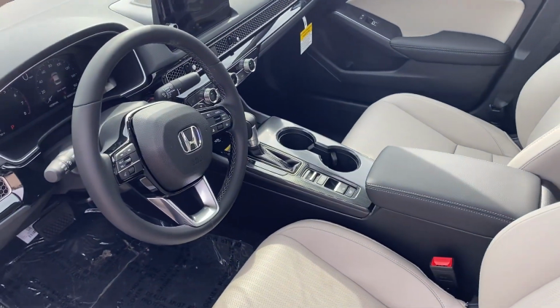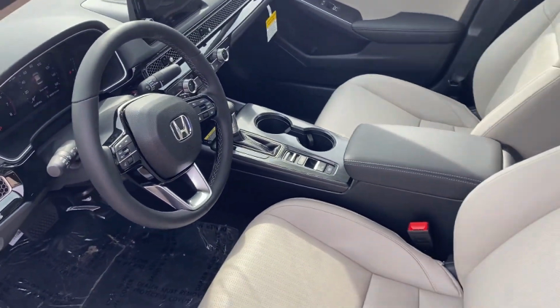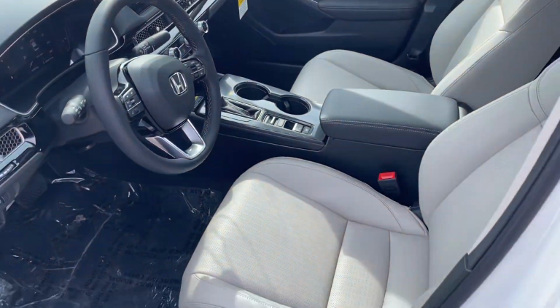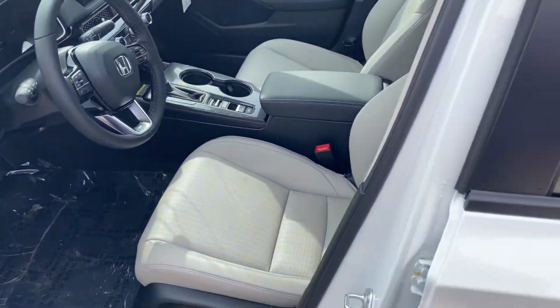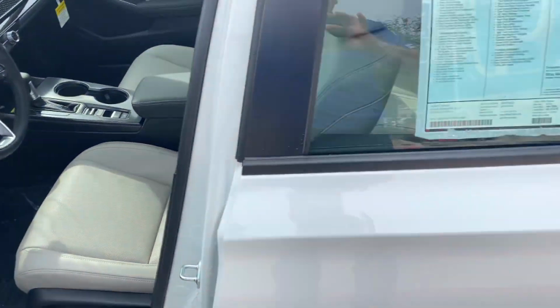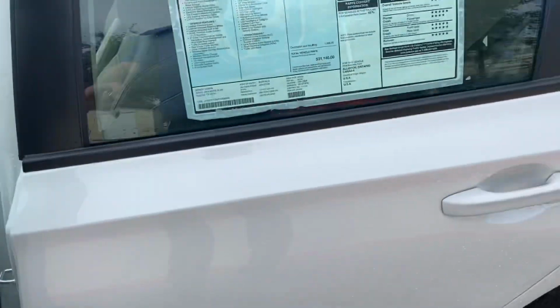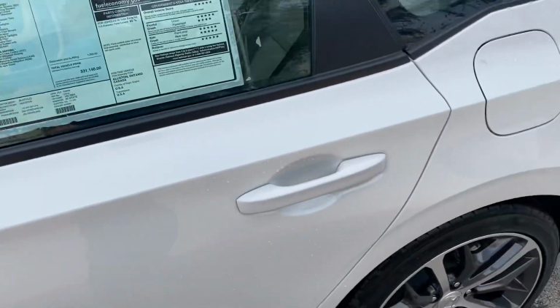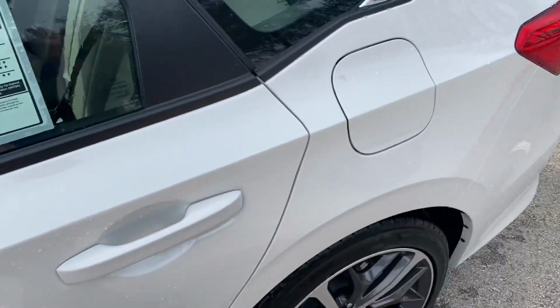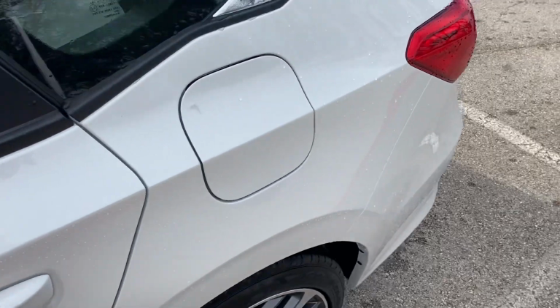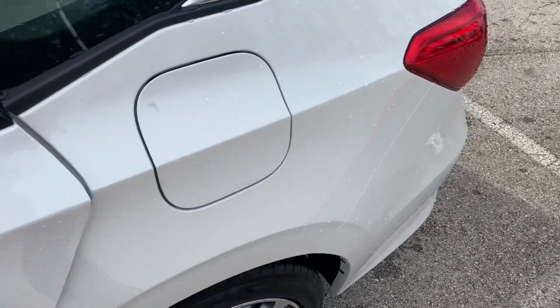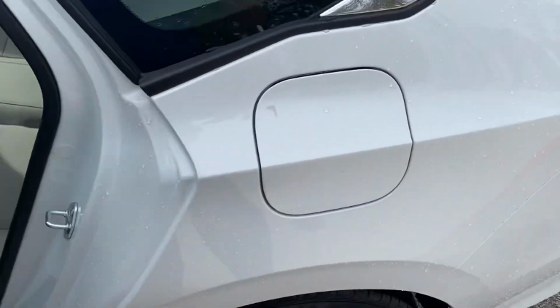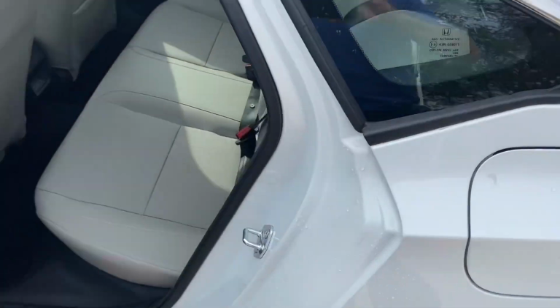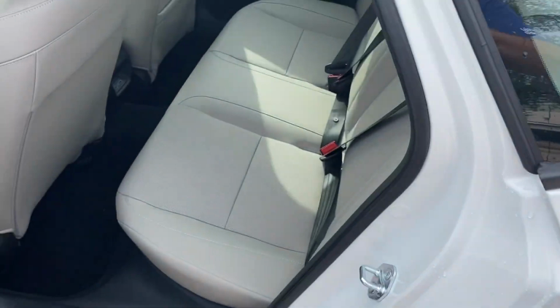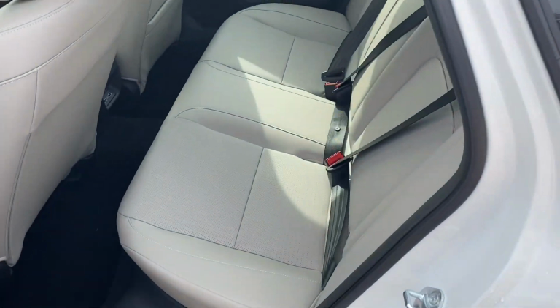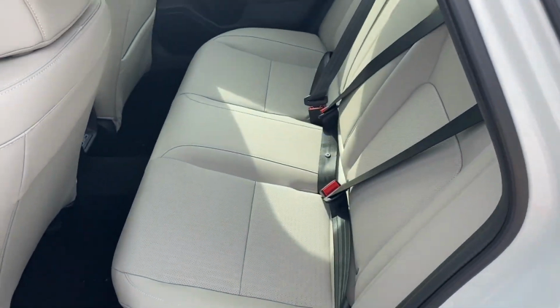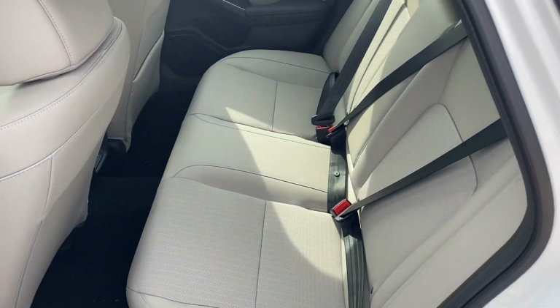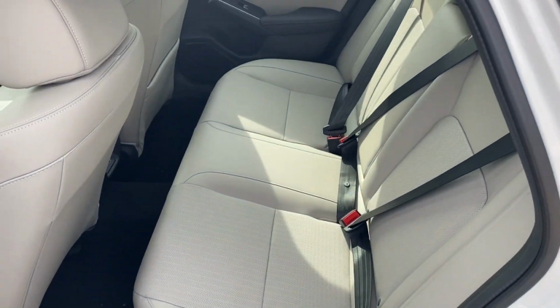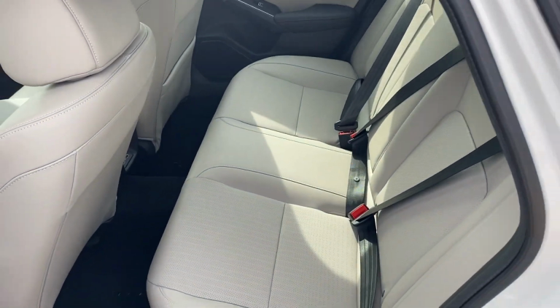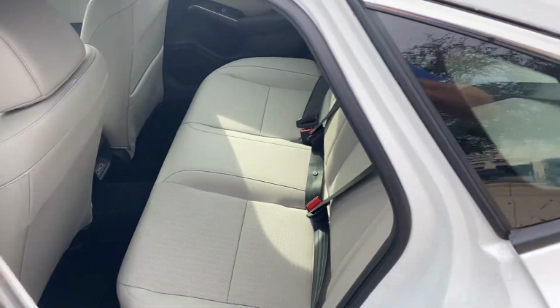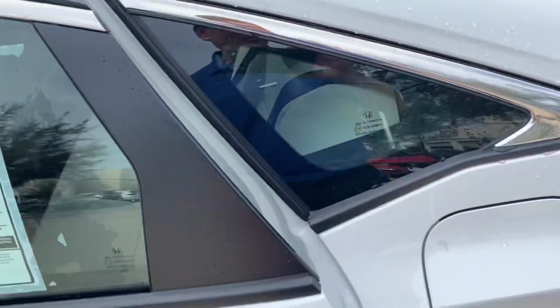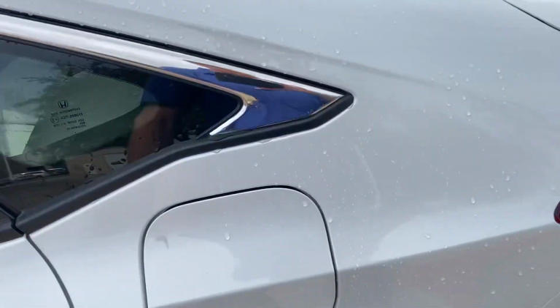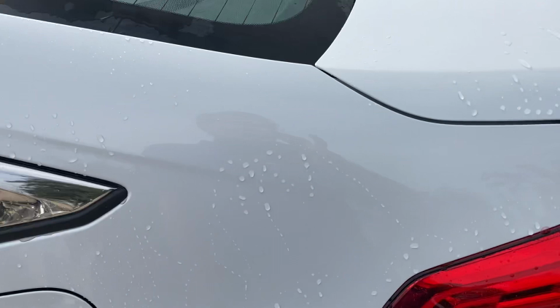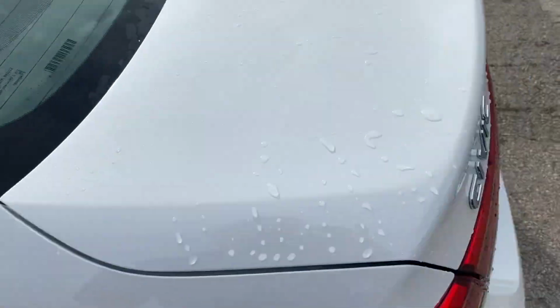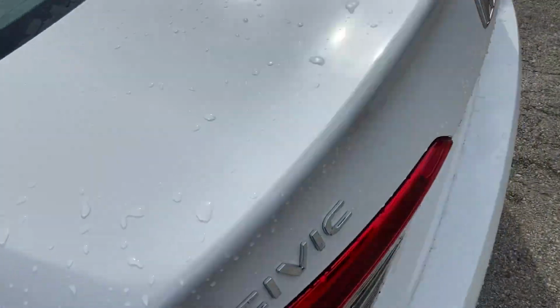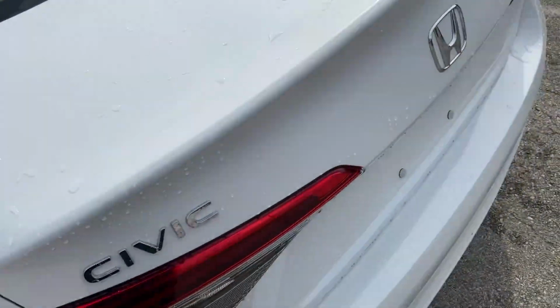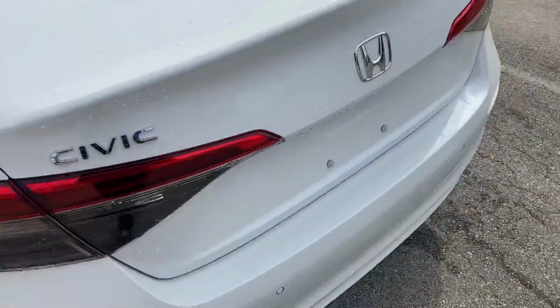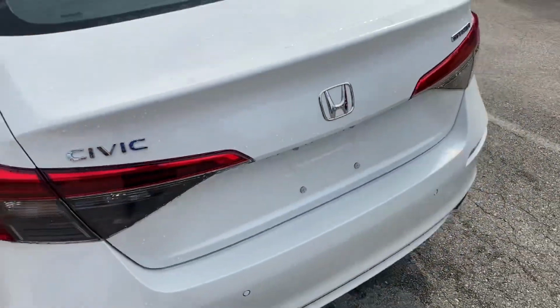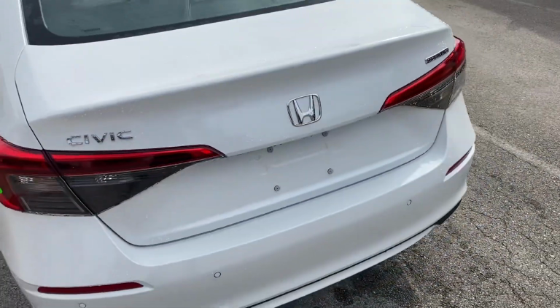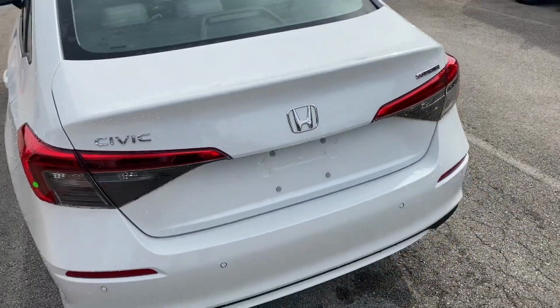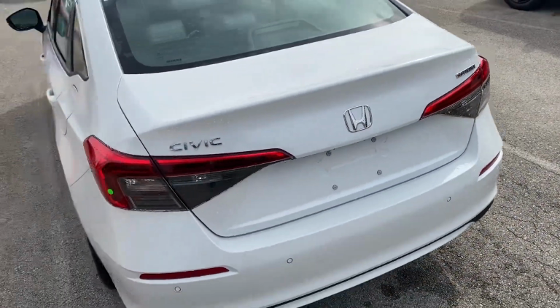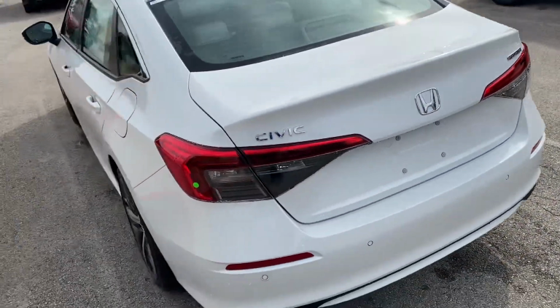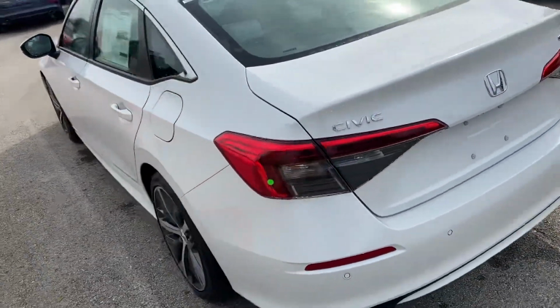You guys have been waiting very patiently and your car is beautiful. It's about to get checked in — the mechanics have to check everything over, put plates on it, and all that good stuff.